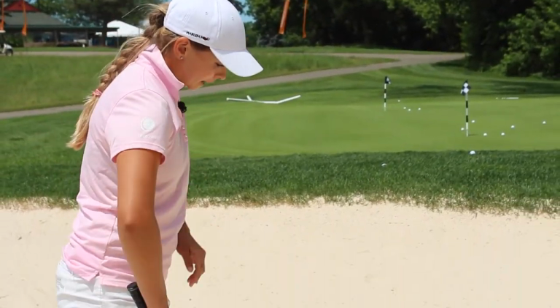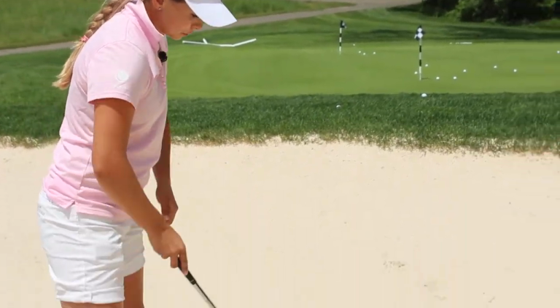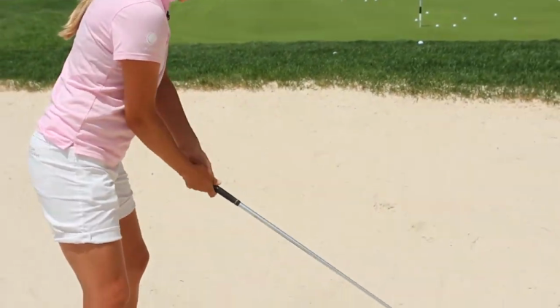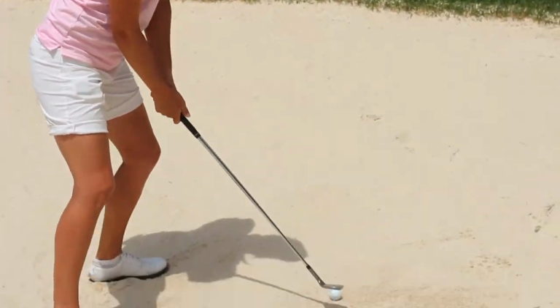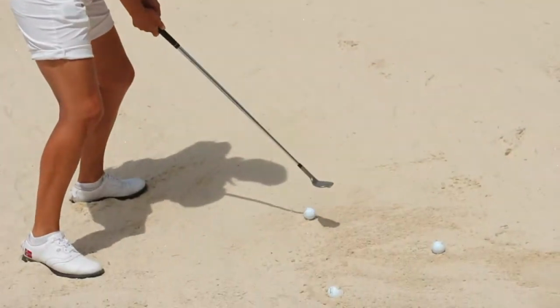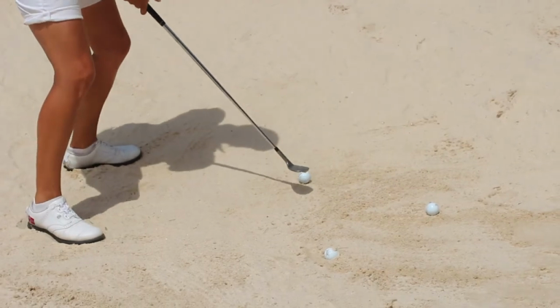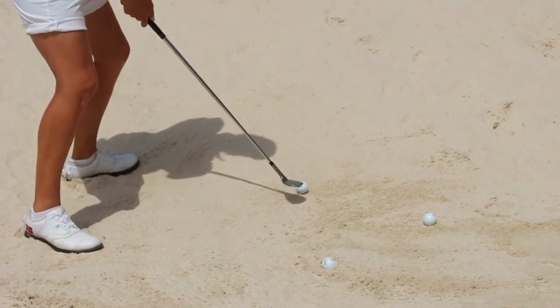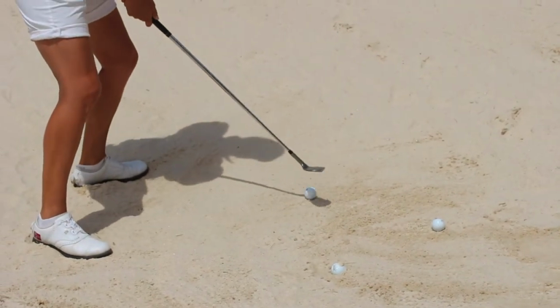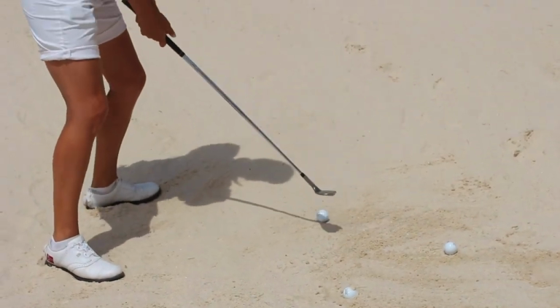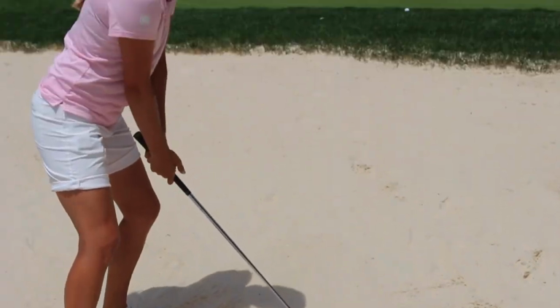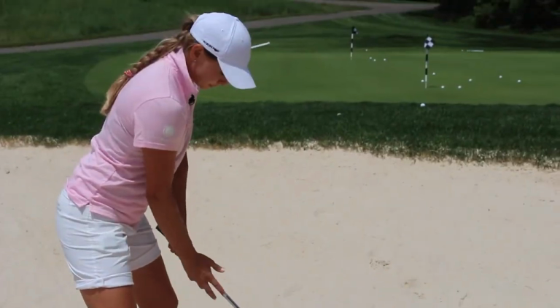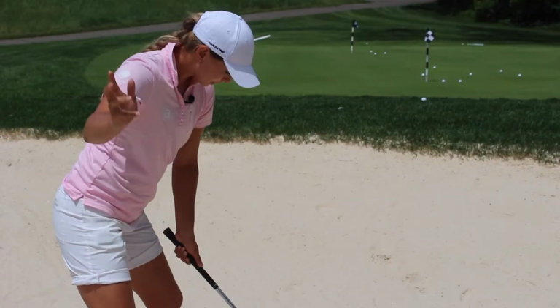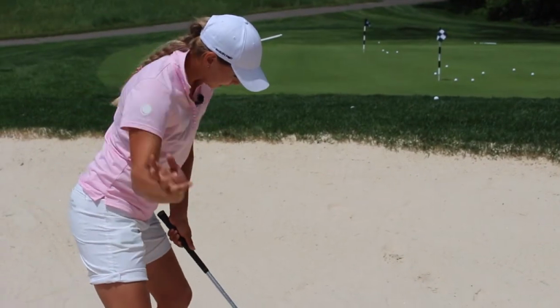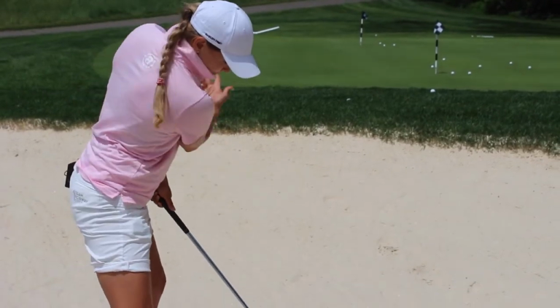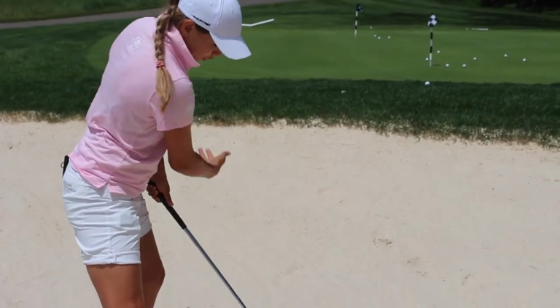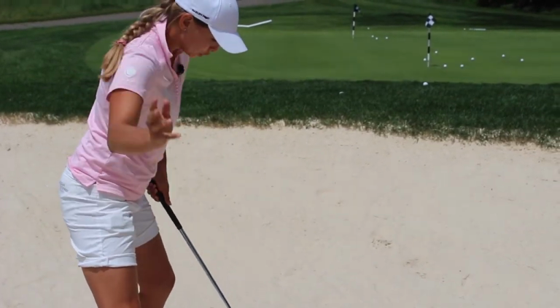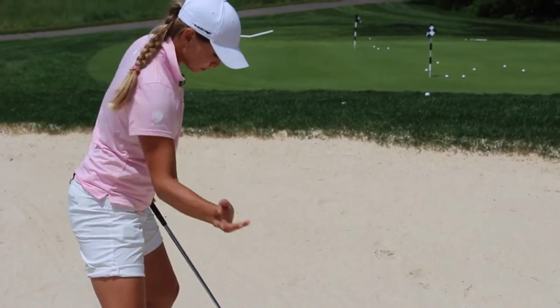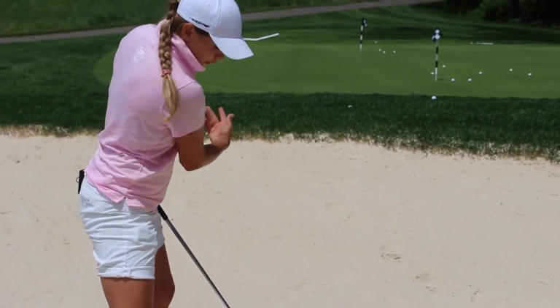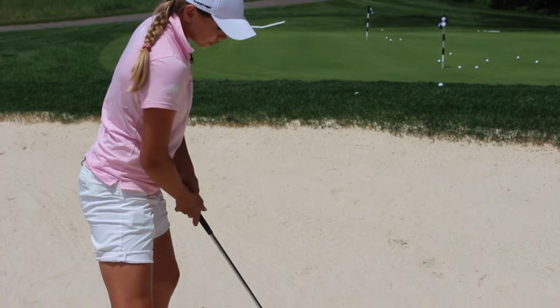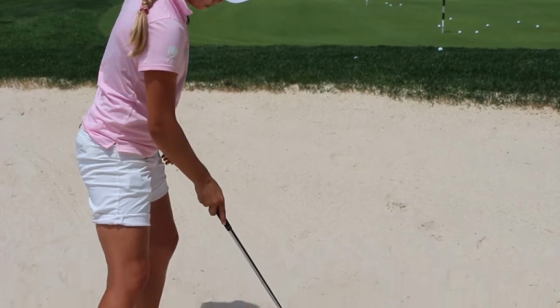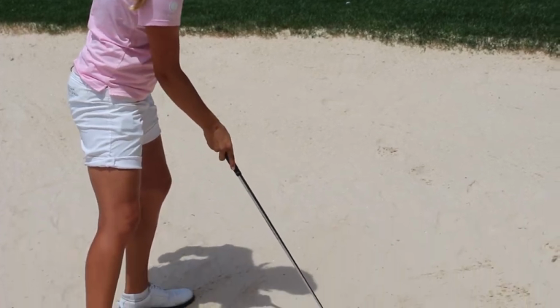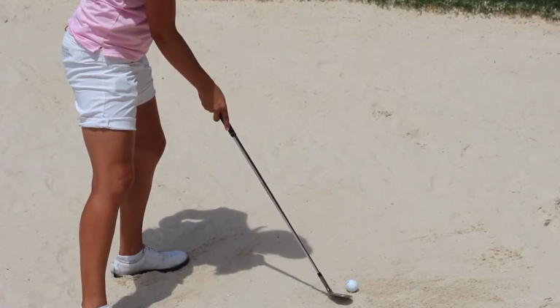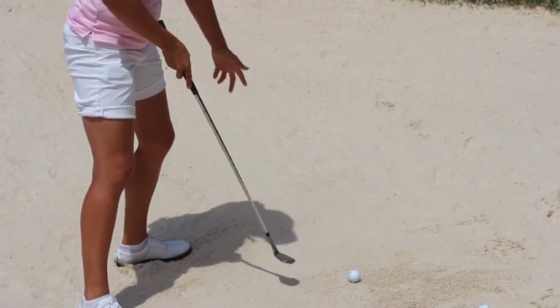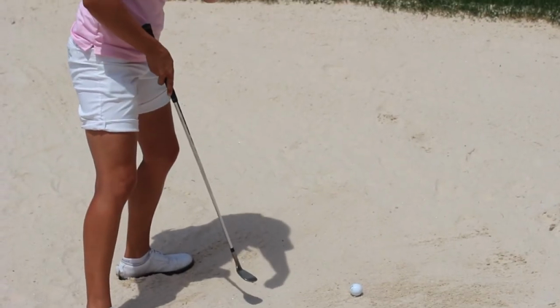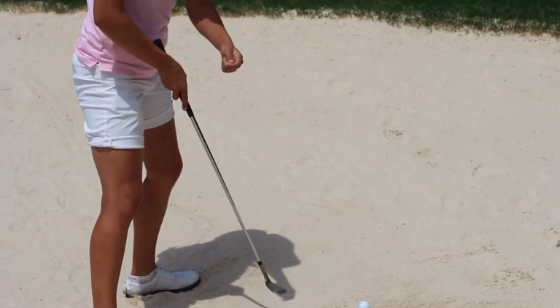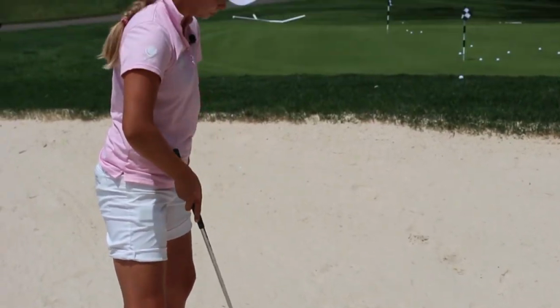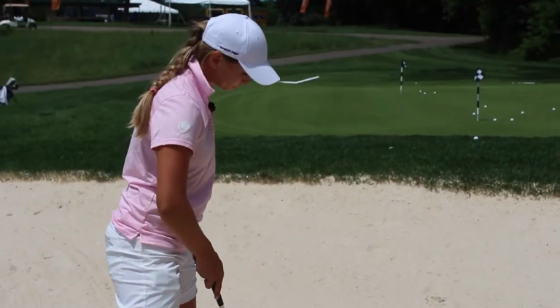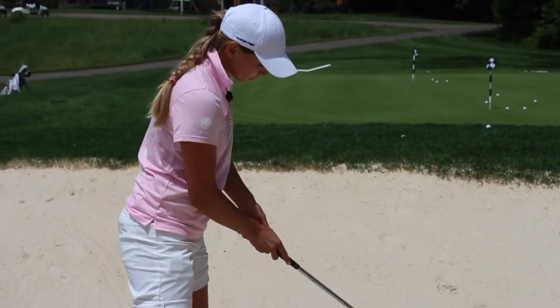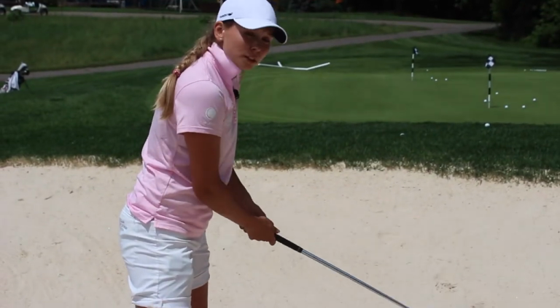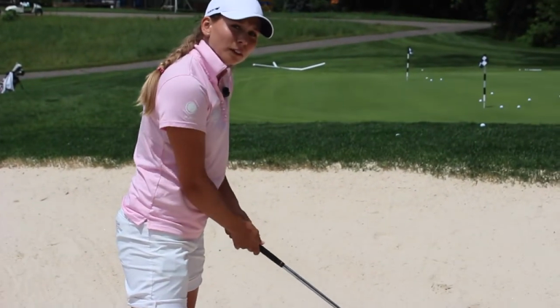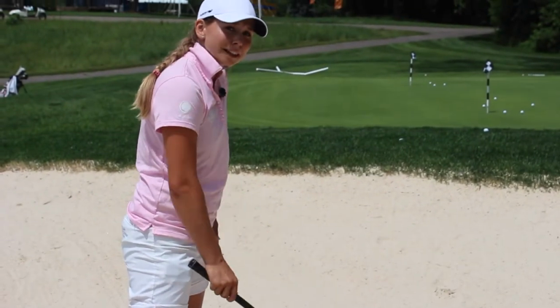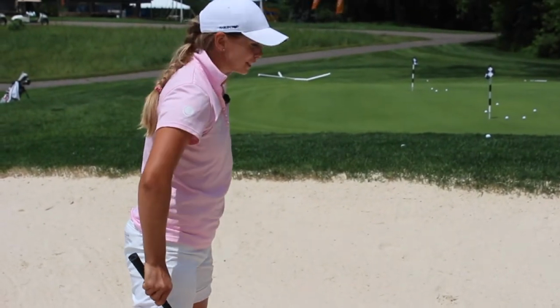So you just keep it left, weight on your left, and you just dig through the ball — try to hit a little bit before the ball. Let's see how it works.